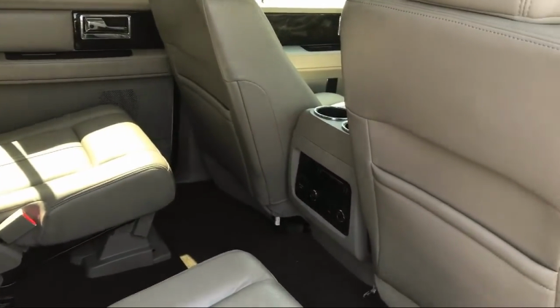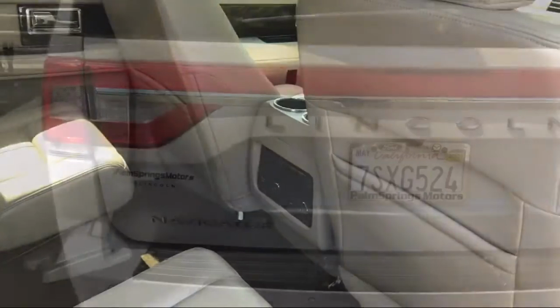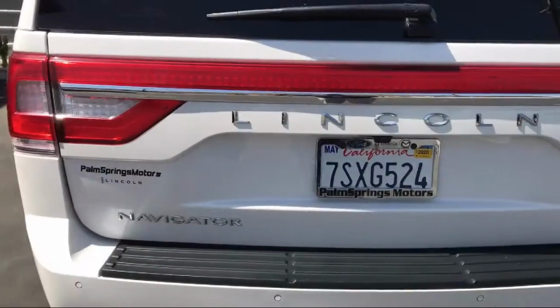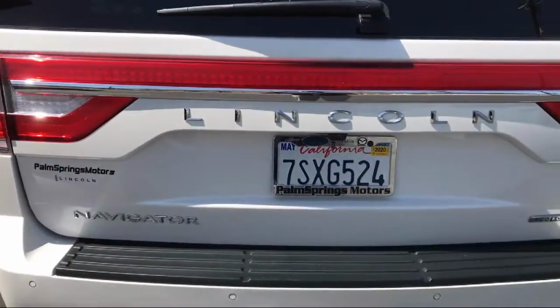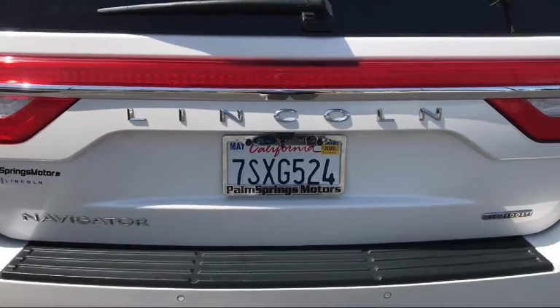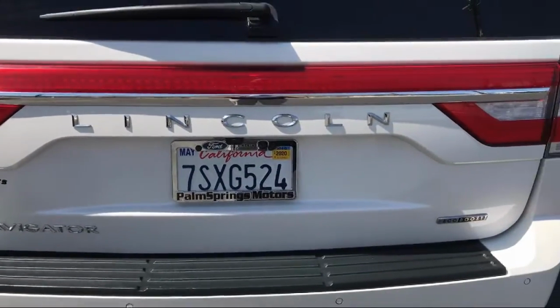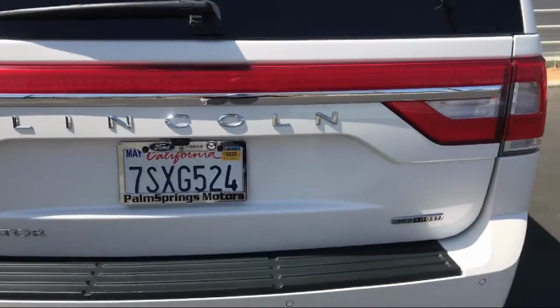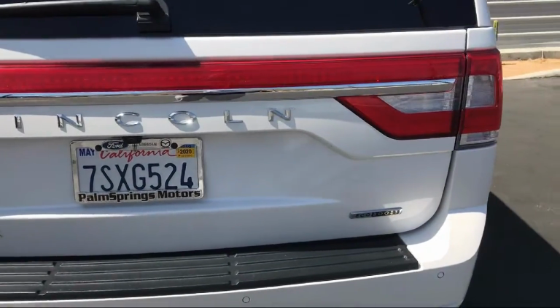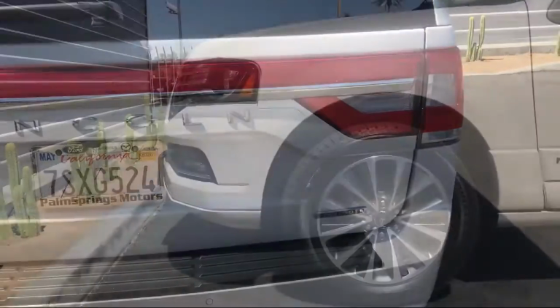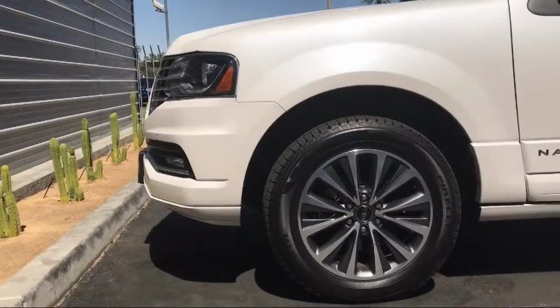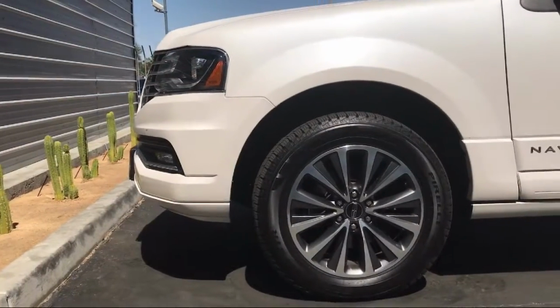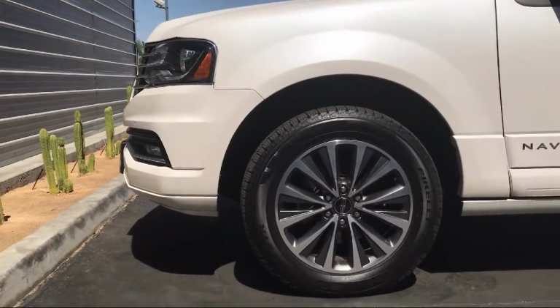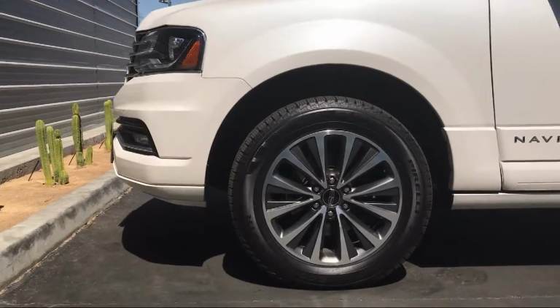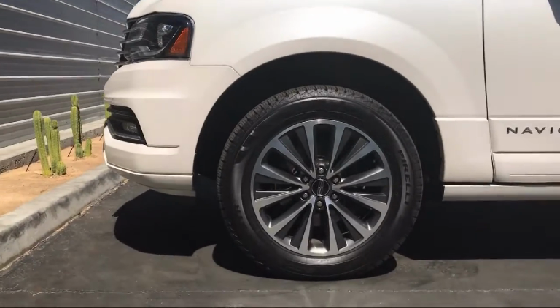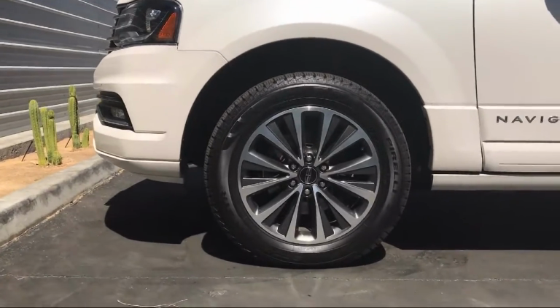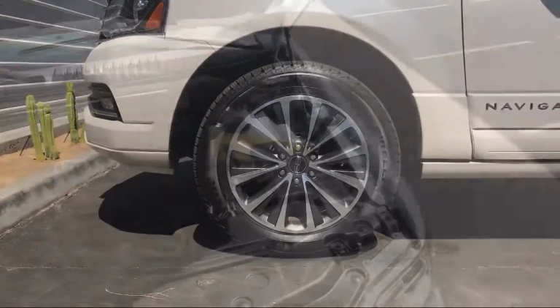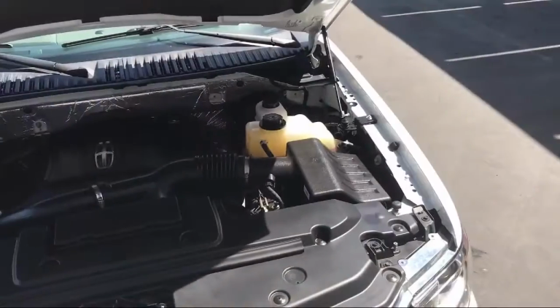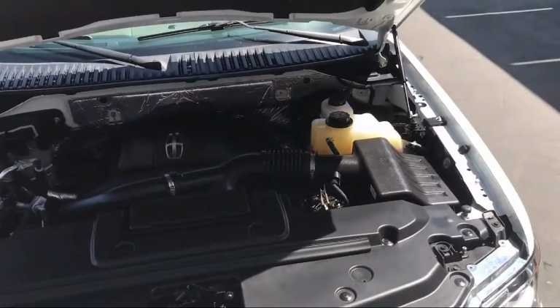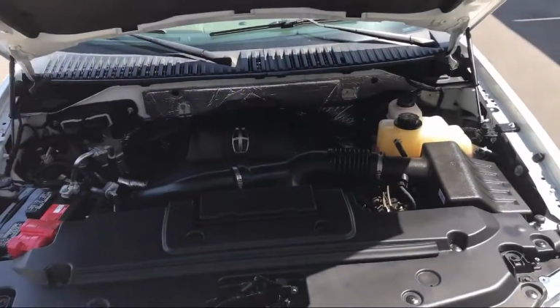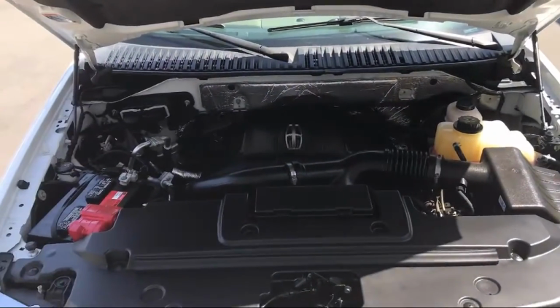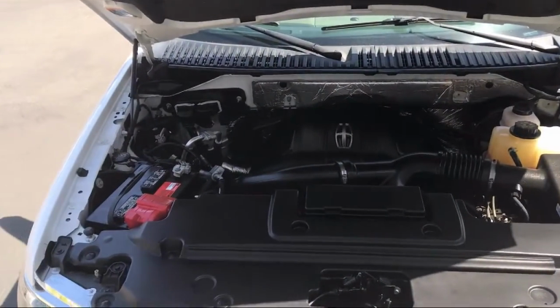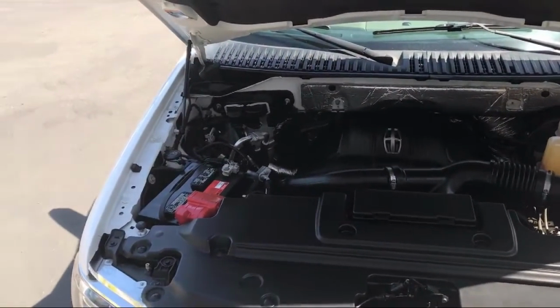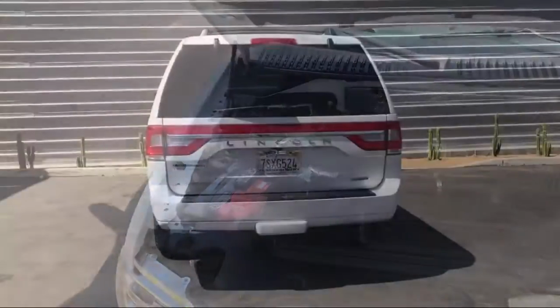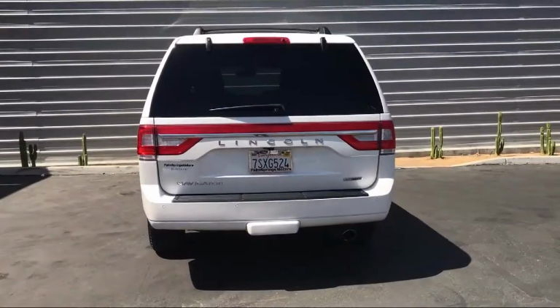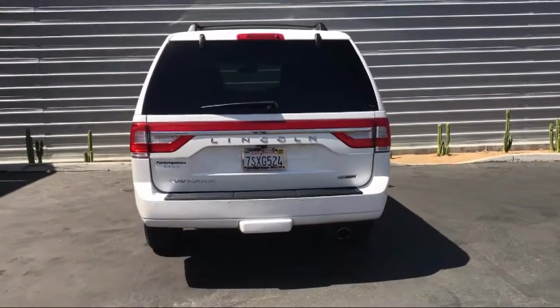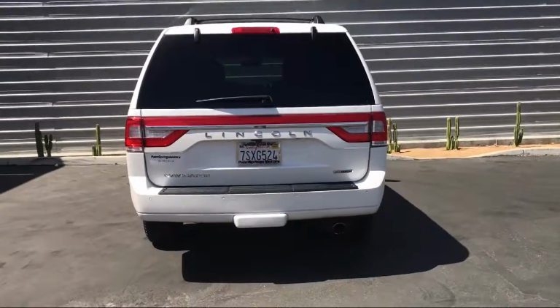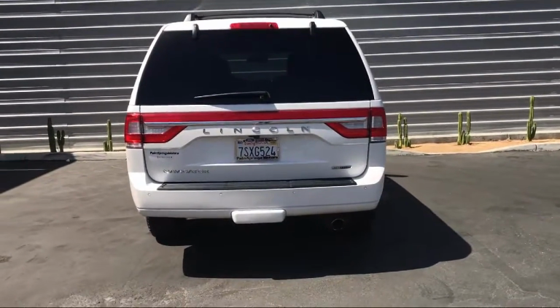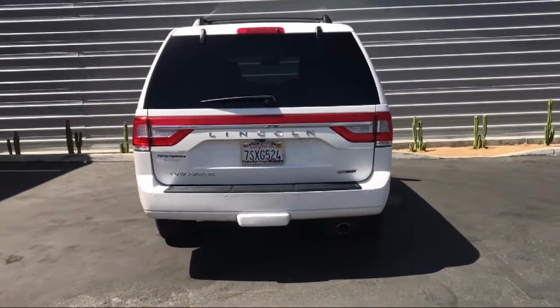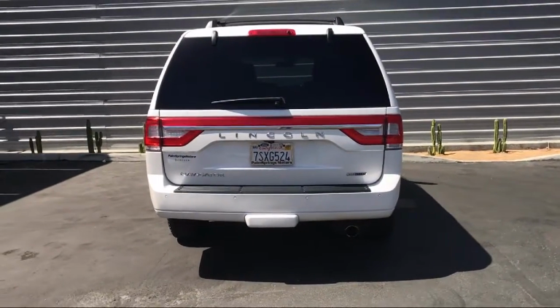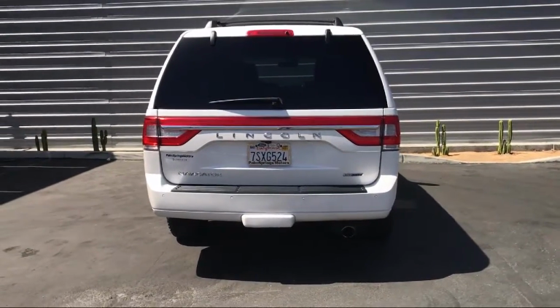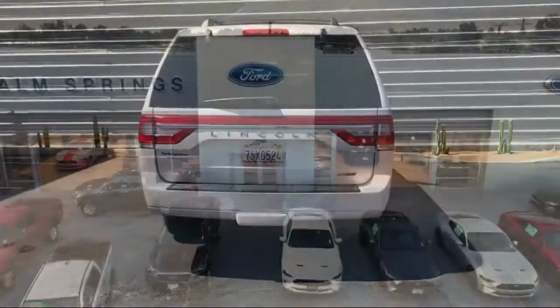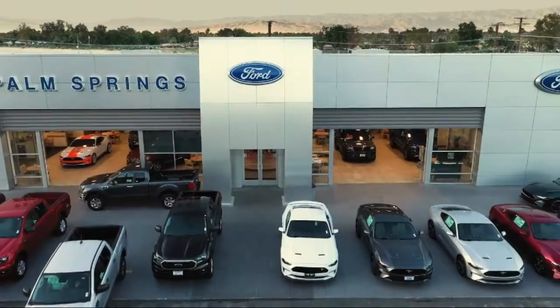For over 60 years, family-owned Palm Springs Motors has been proudly providing top-notch customer service to all of our customers. We are a six-time Ford President's Award recipient, which is for dealers who demonstrate a consistent commitment to guest satisfaction.